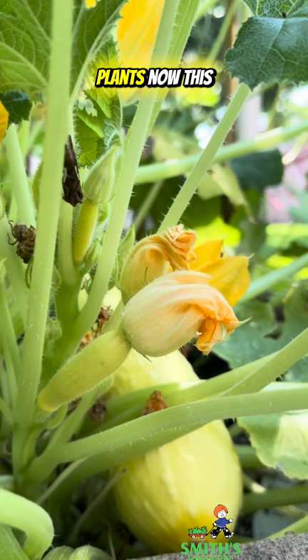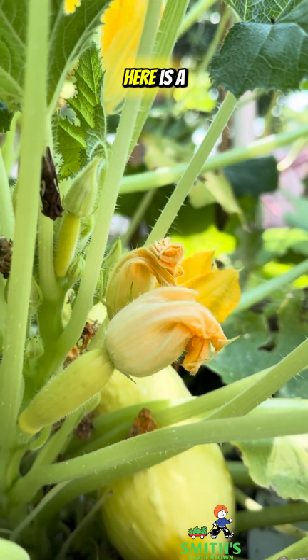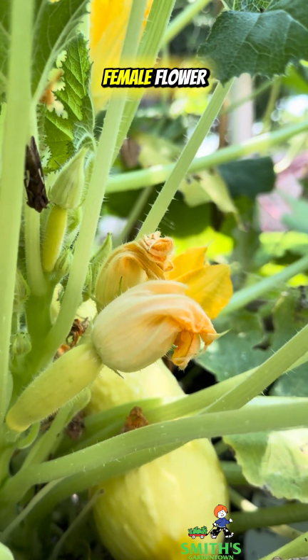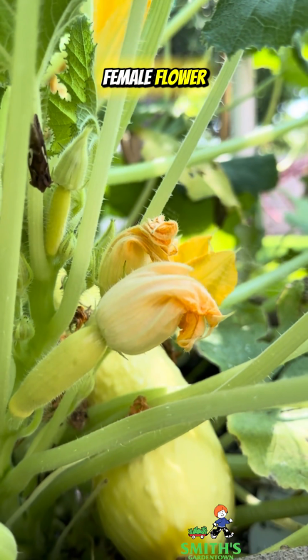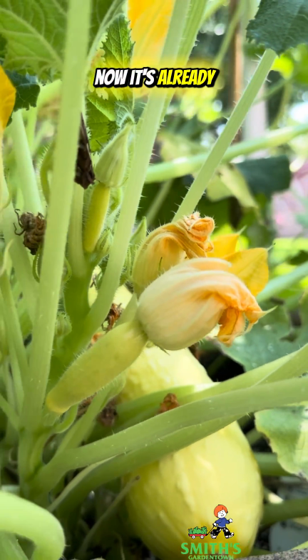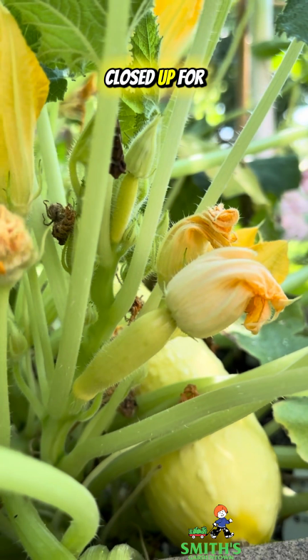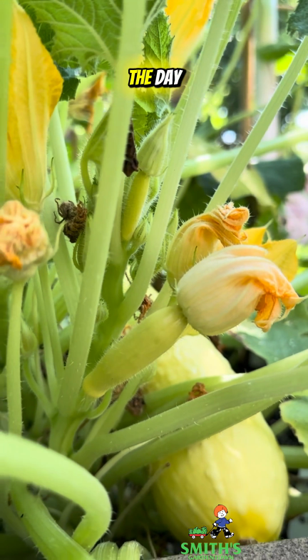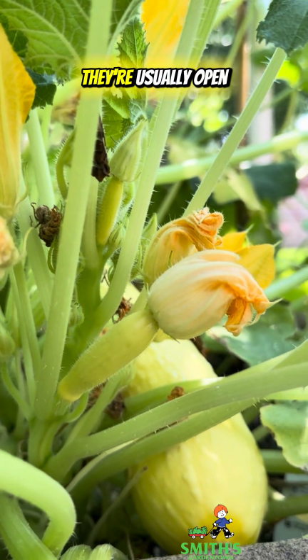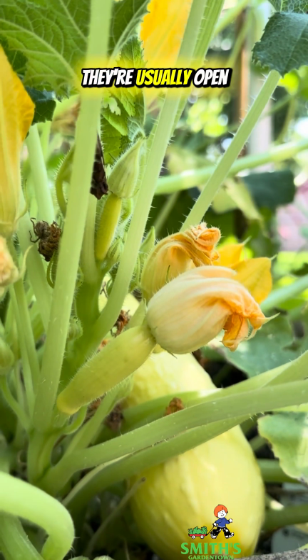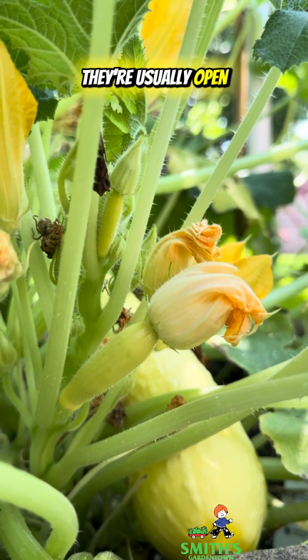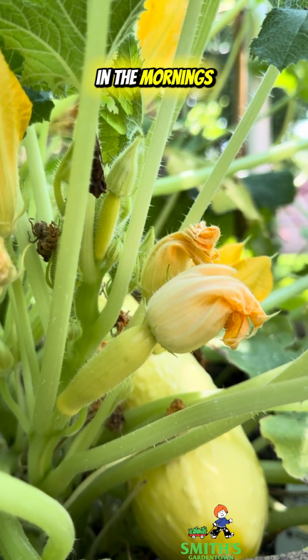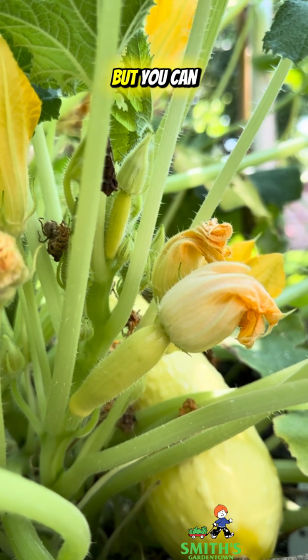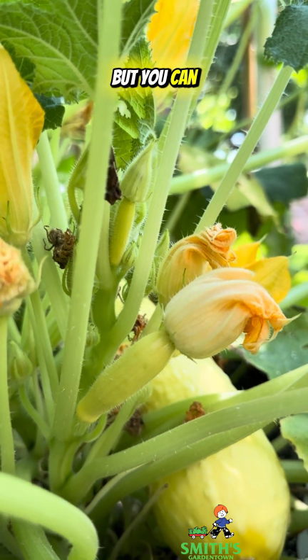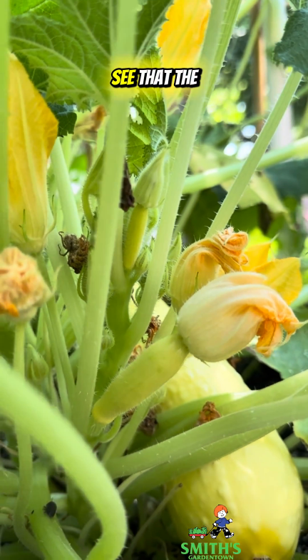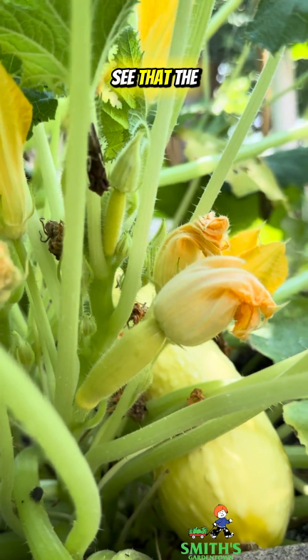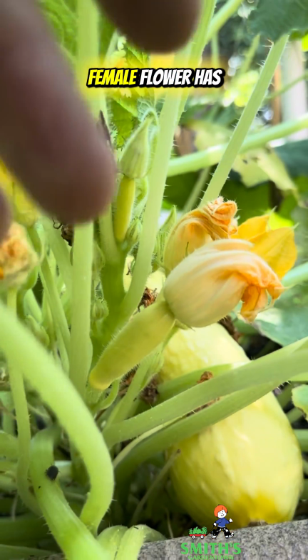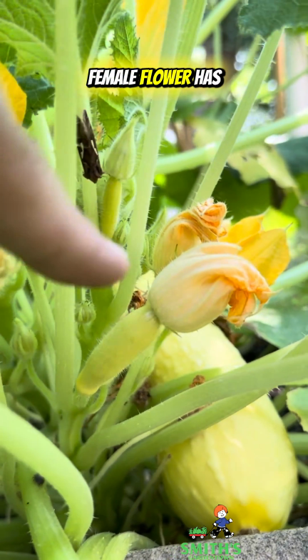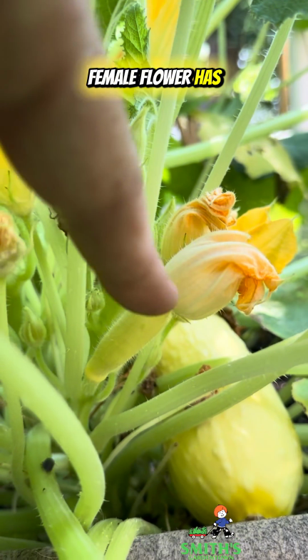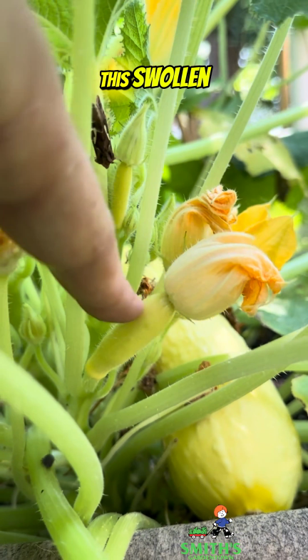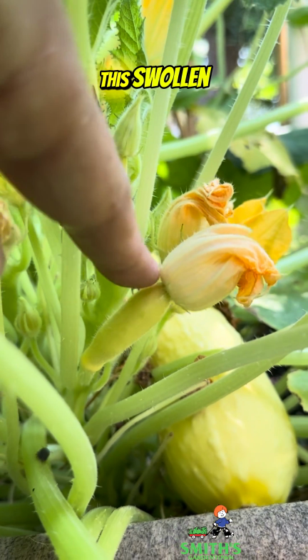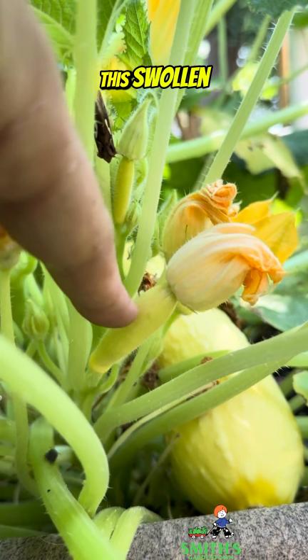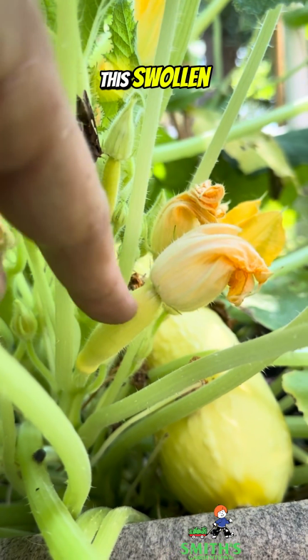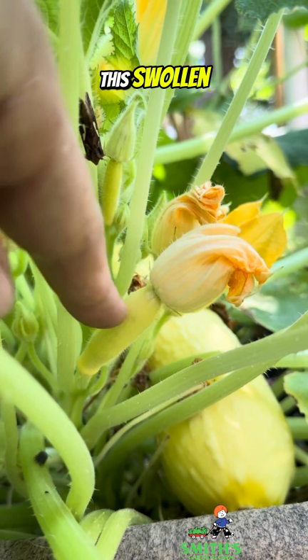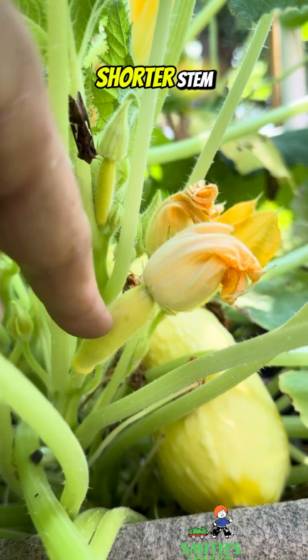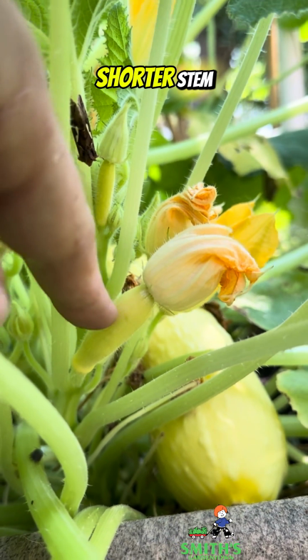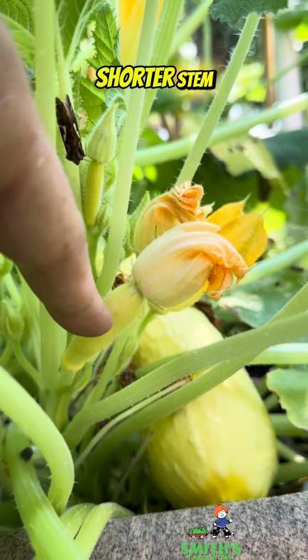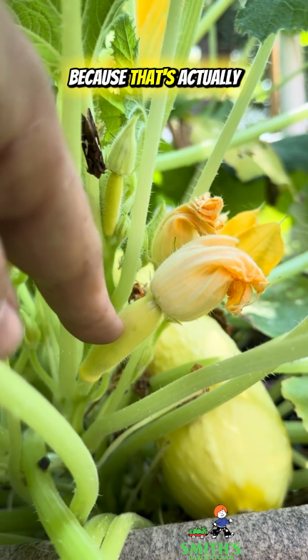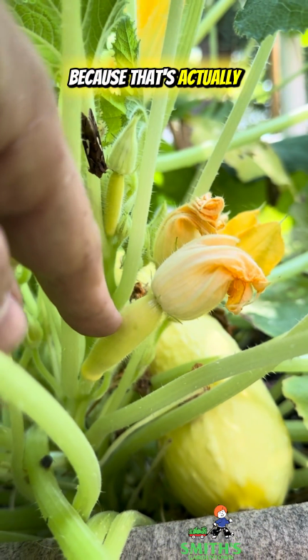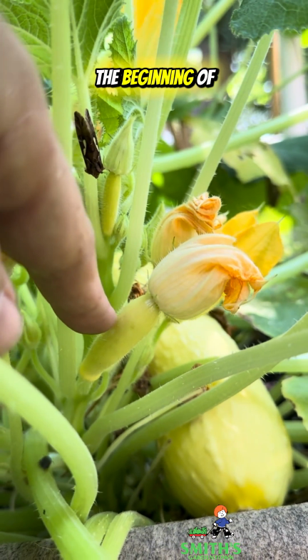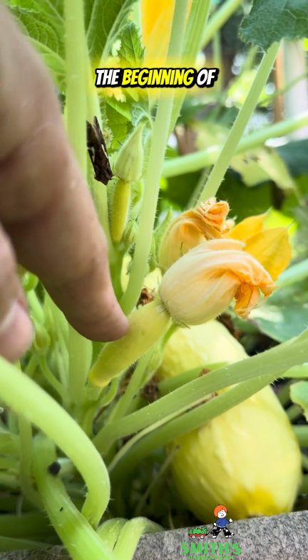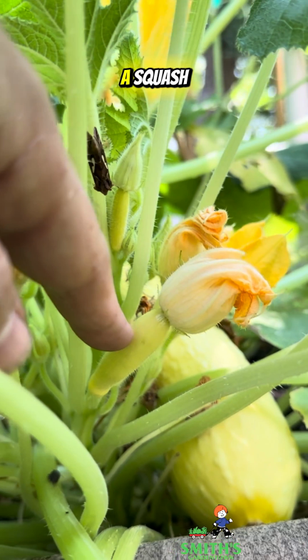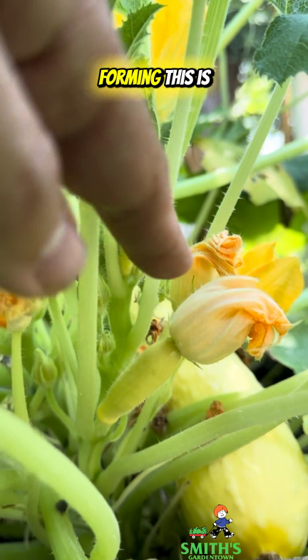Now this here is a female flower. It's already closed up for the day — they're usually open in the mornings — but you can see that the female flower has this swollen, shorter stem, because that's actually the beginning of a squash forming.